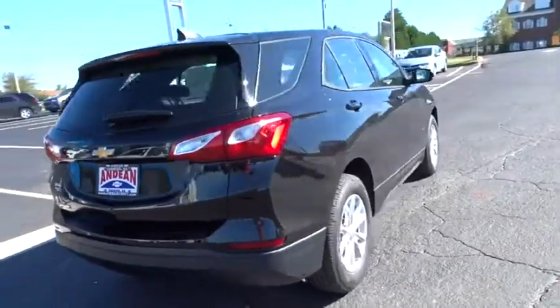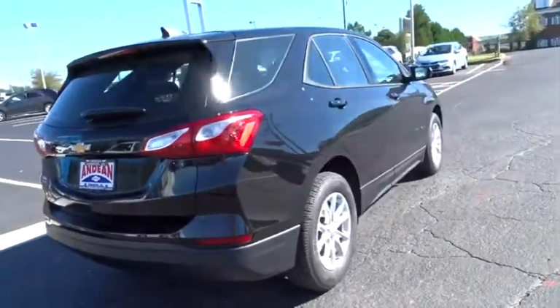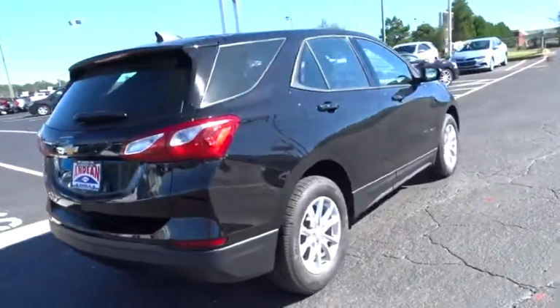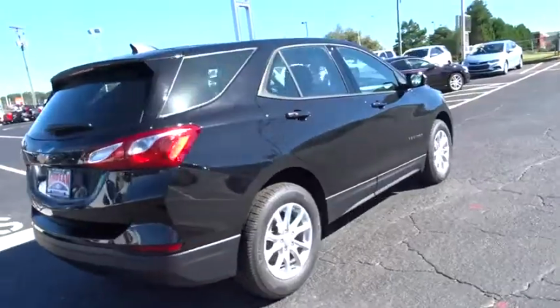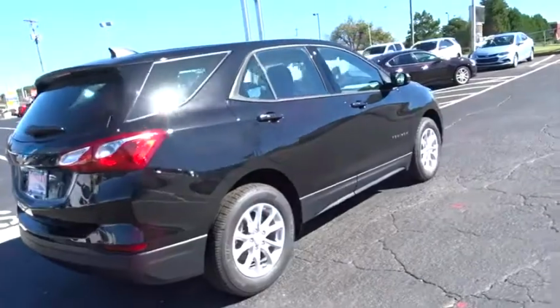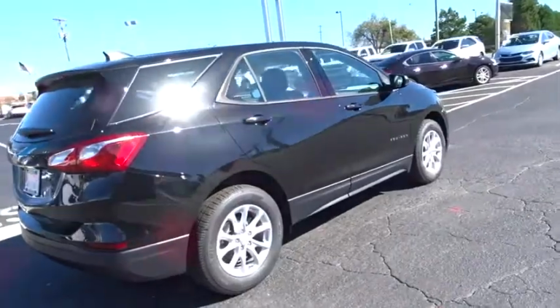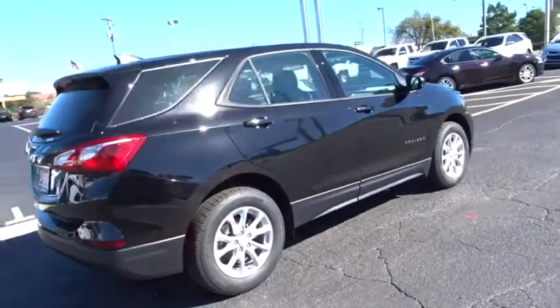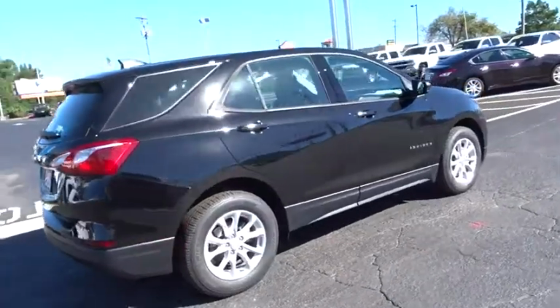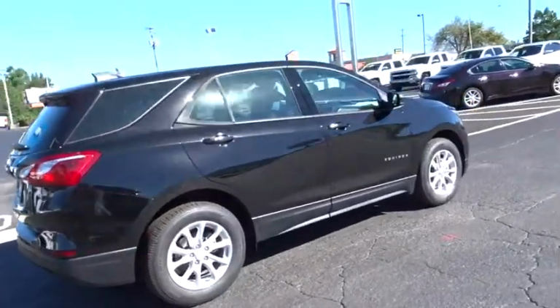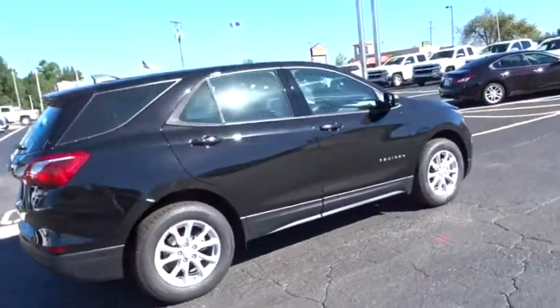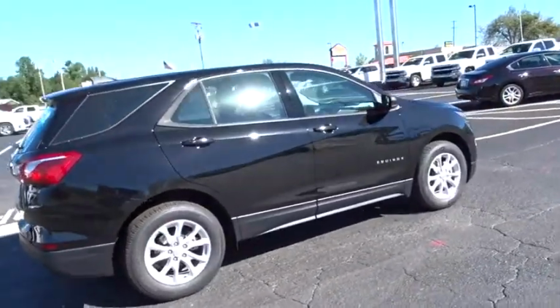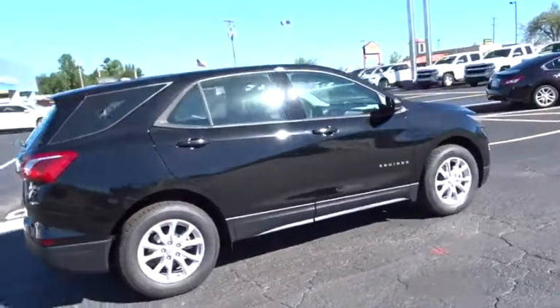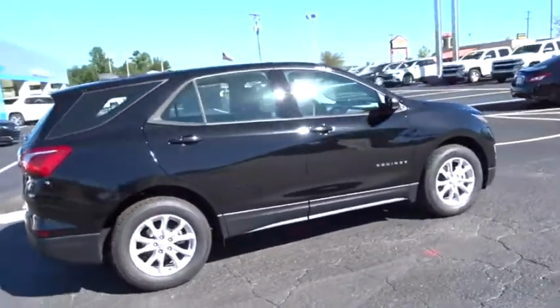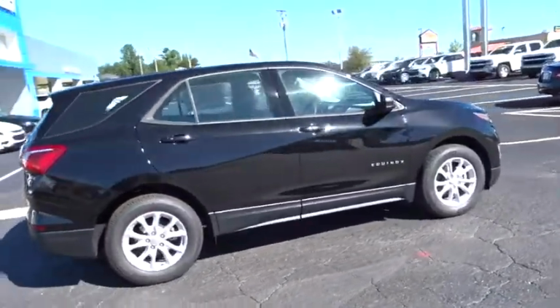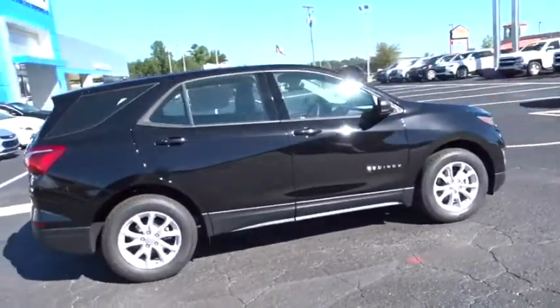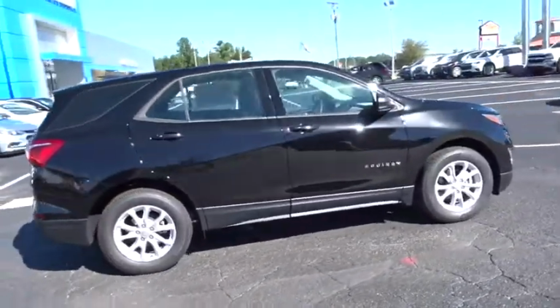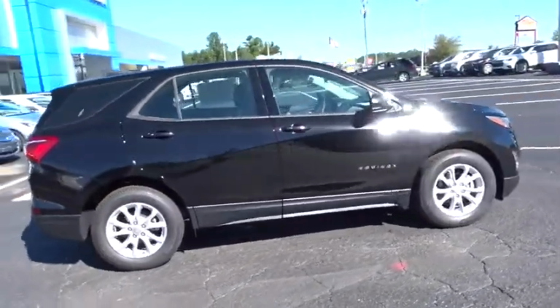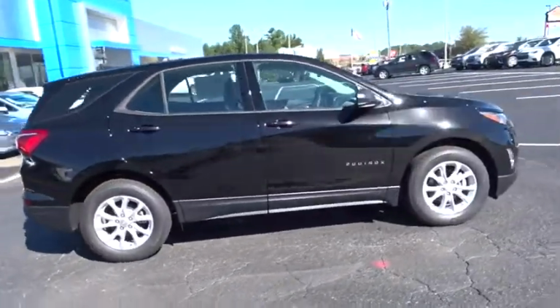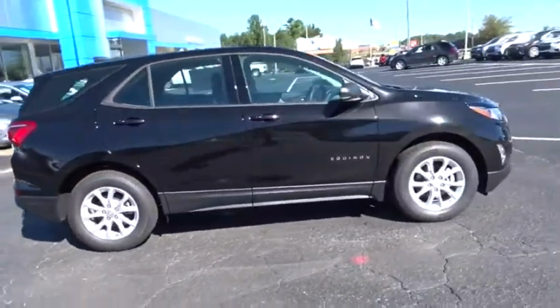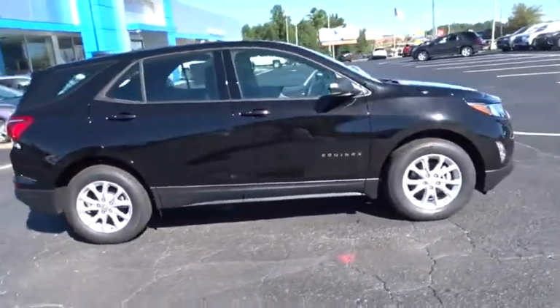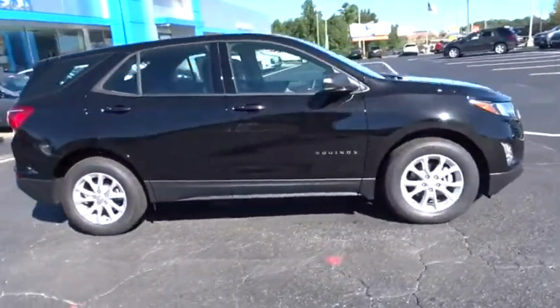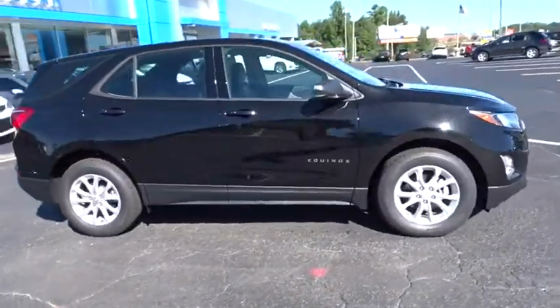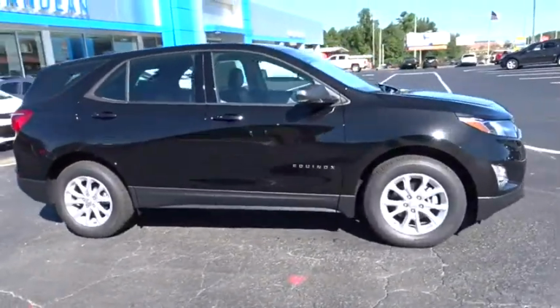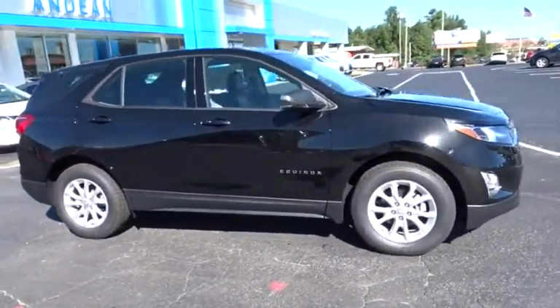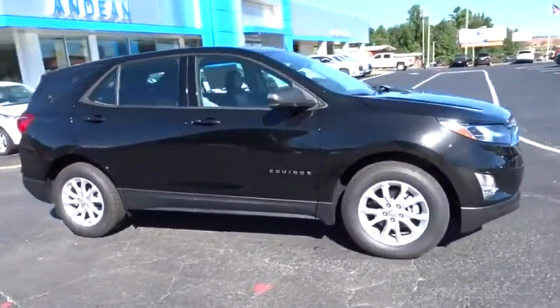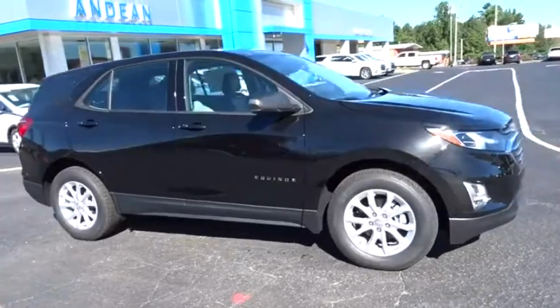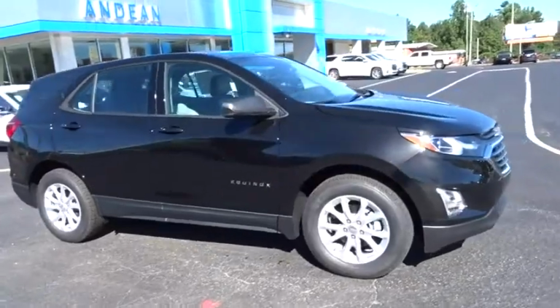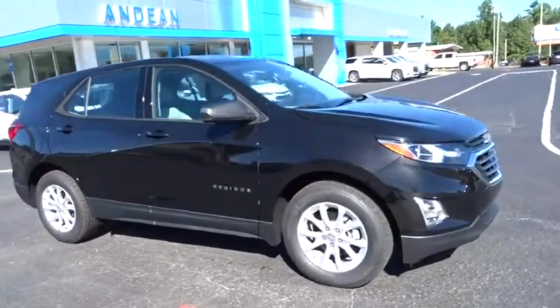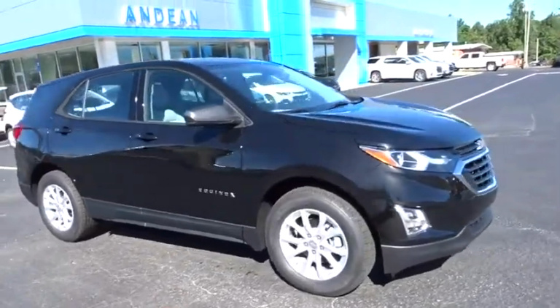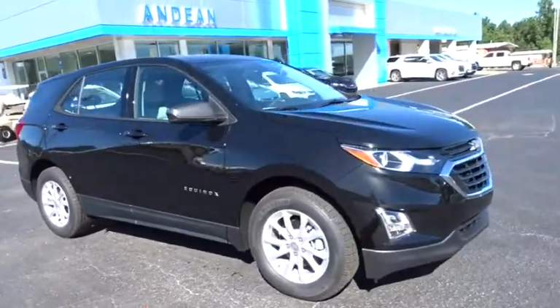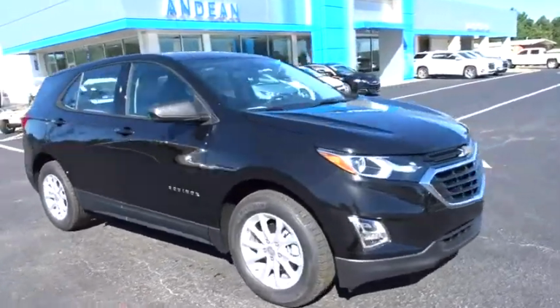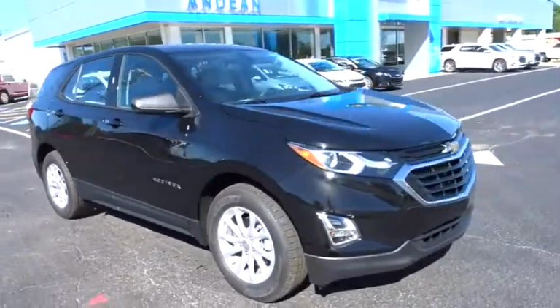Stability control. Traction control. Steering wheel audio controls. Backup camera. Keyless entry. Anti-lock braking system. Bluetooth.